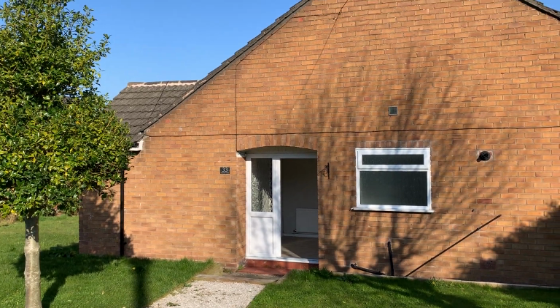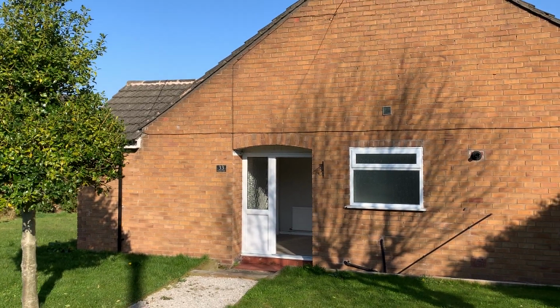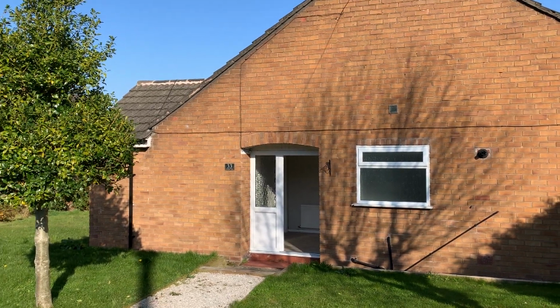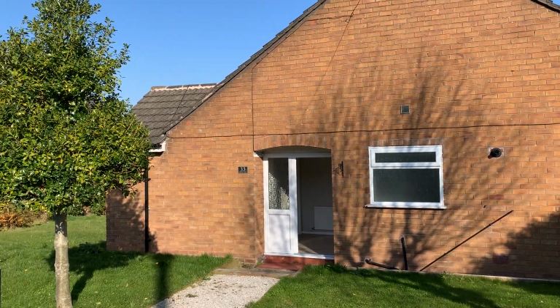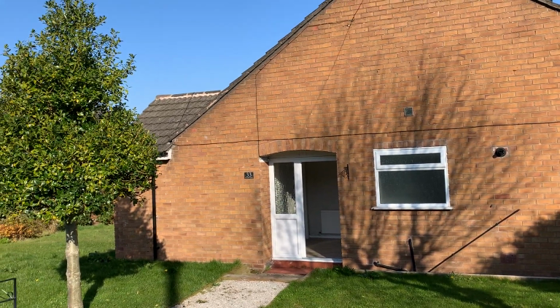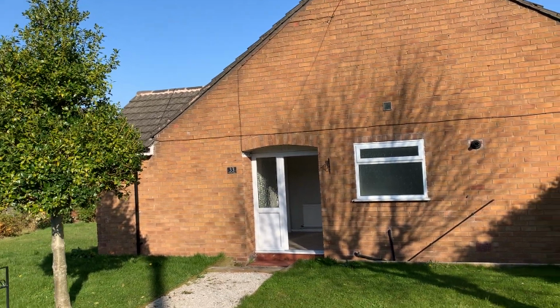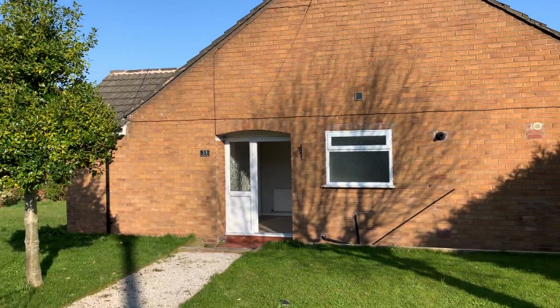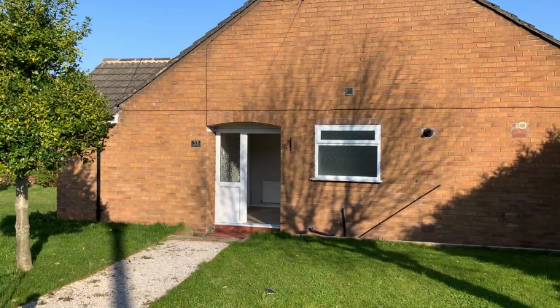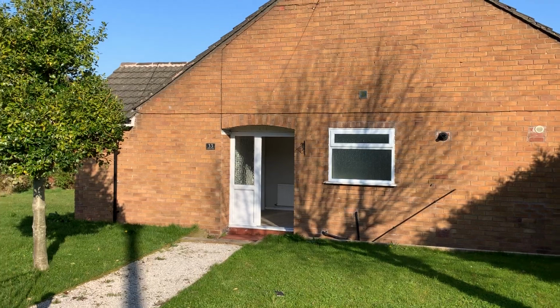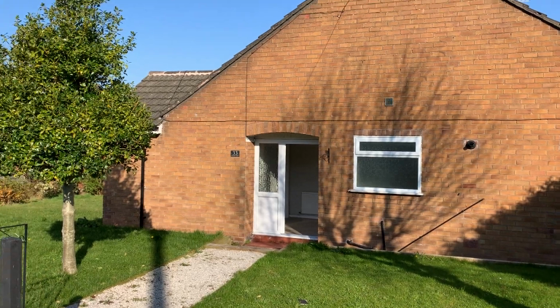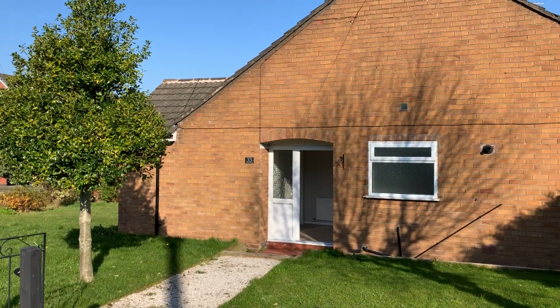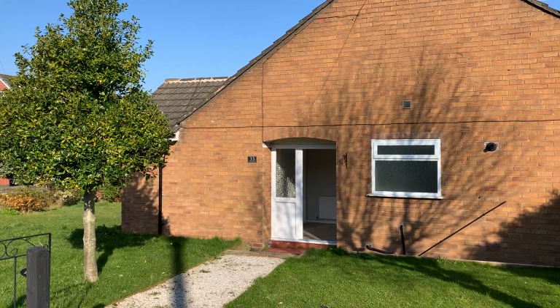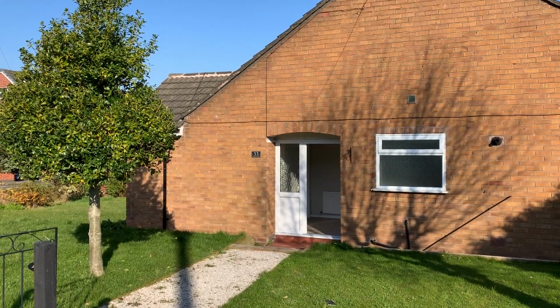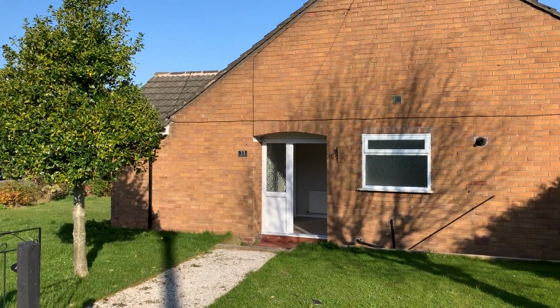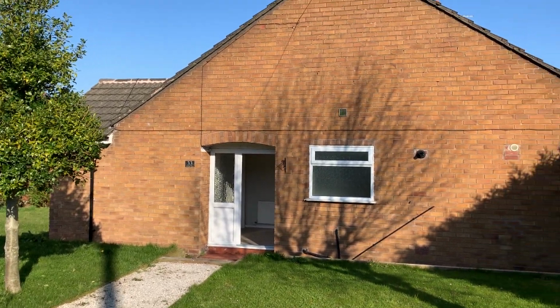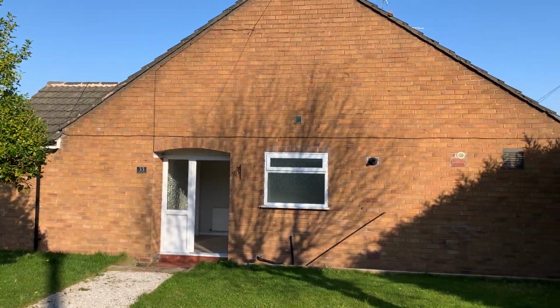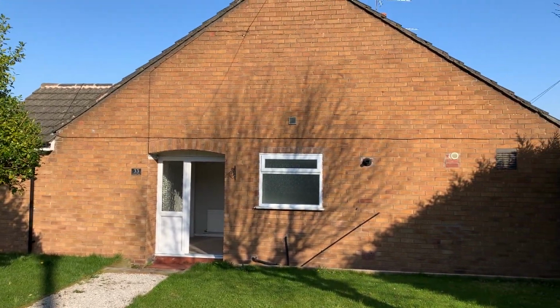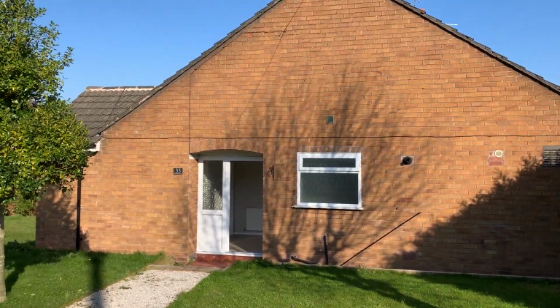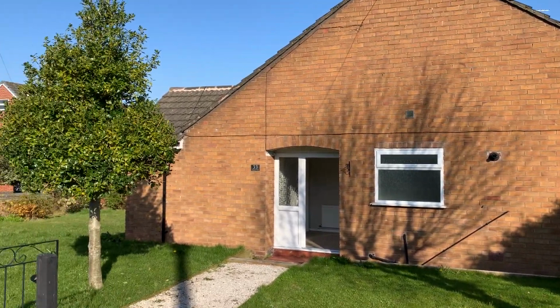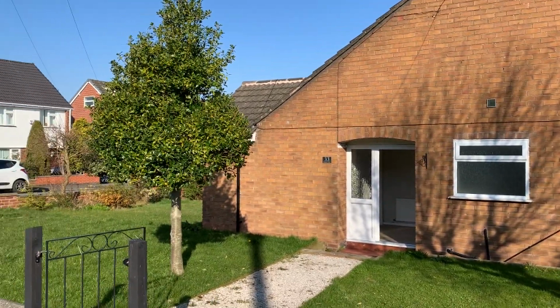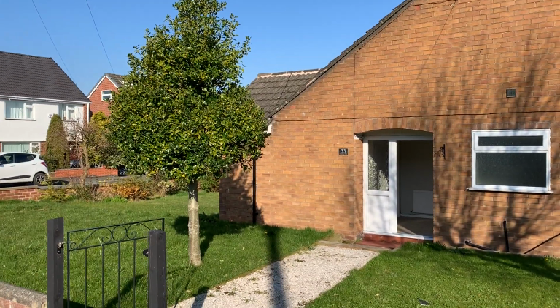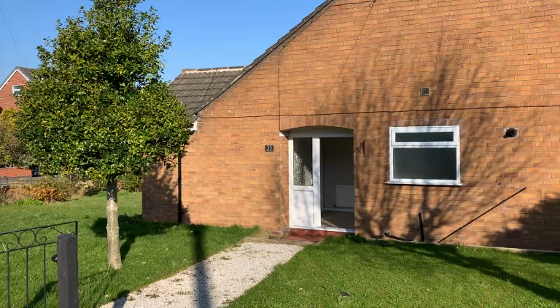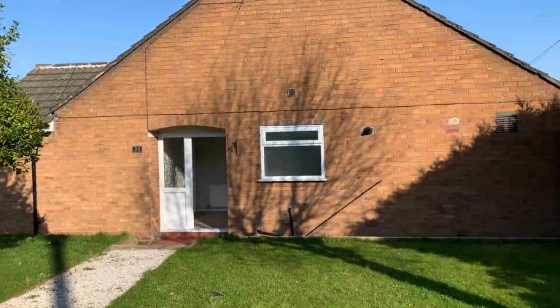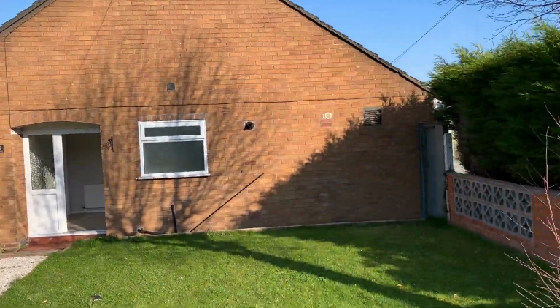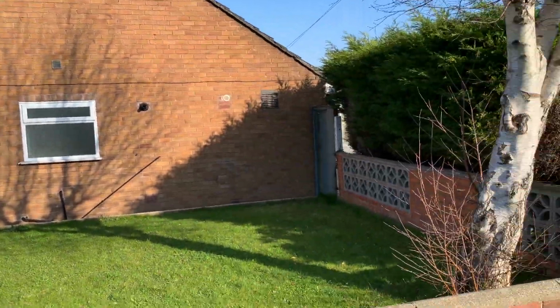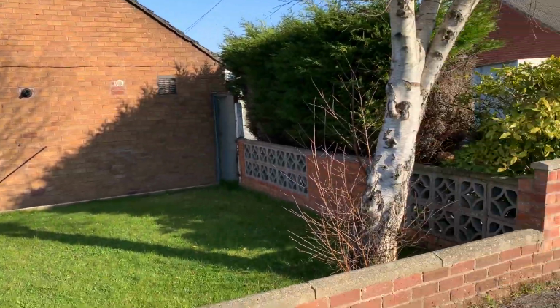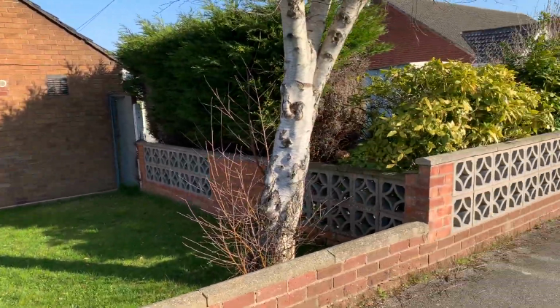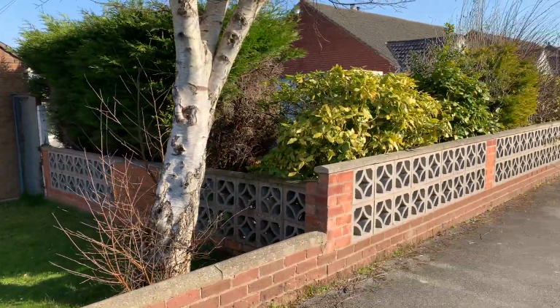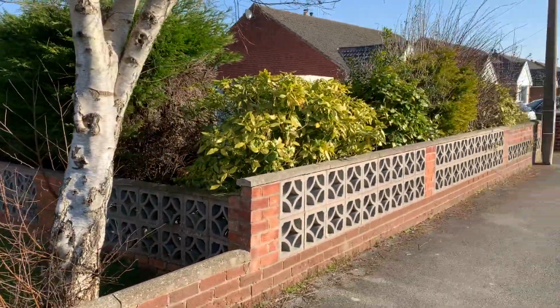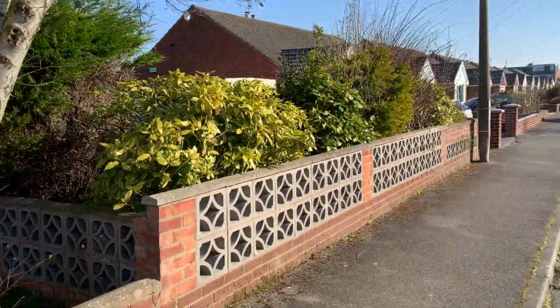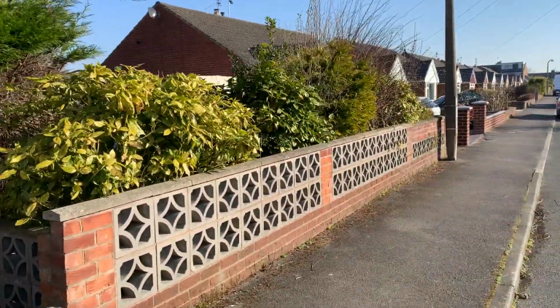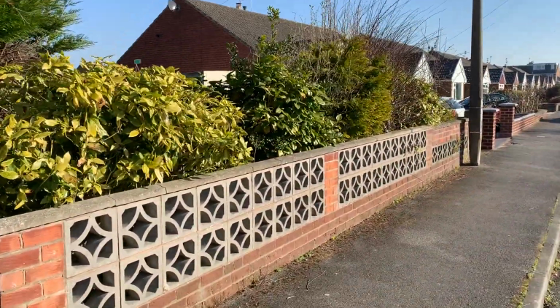This is number 33 Columbus Drive, a two-bed bungalow in the area of Pensby on the Wirral. This is the front door to the property. You can see the size of the plot that it sits on. I'm going to walk you around to the driveway and the garage.